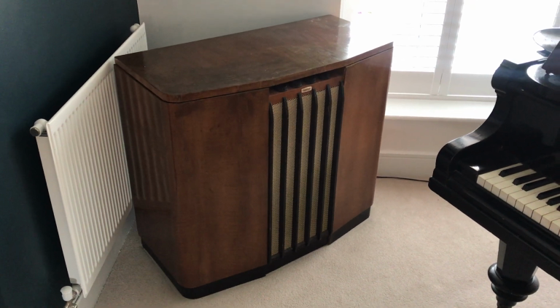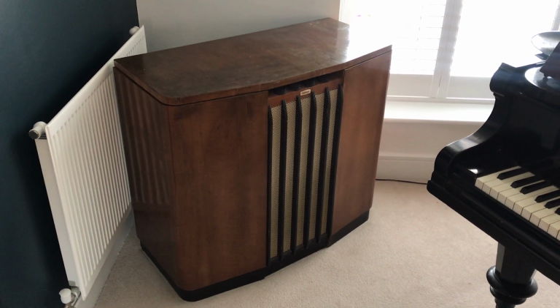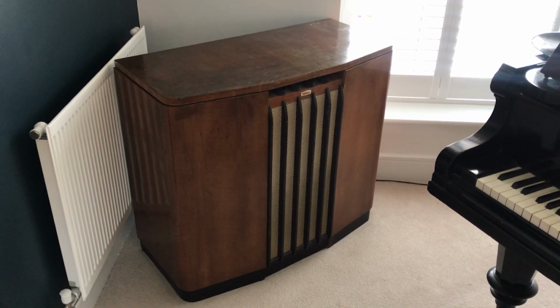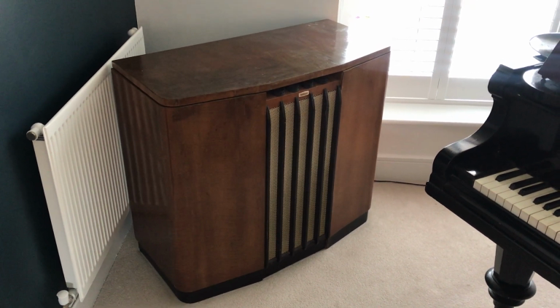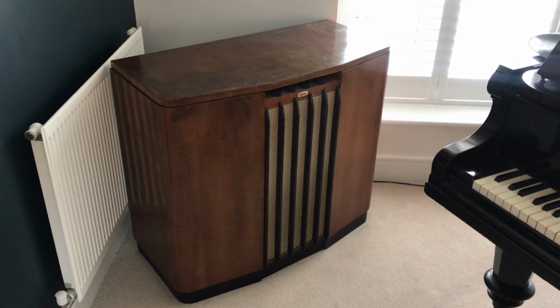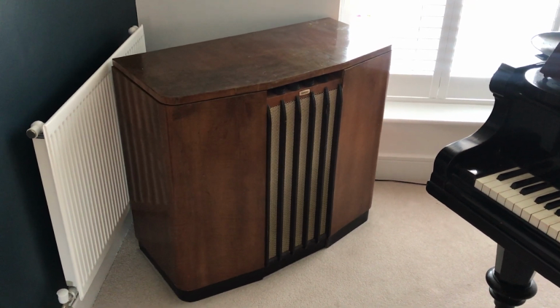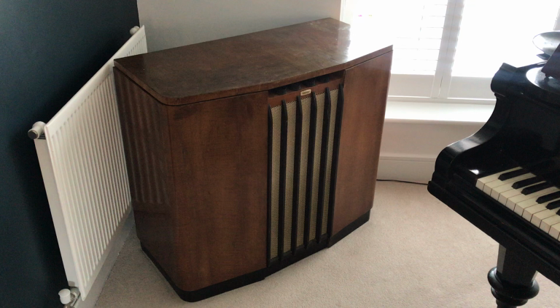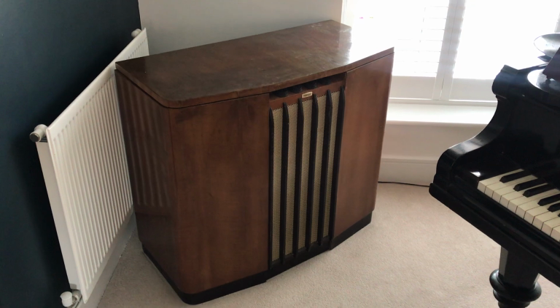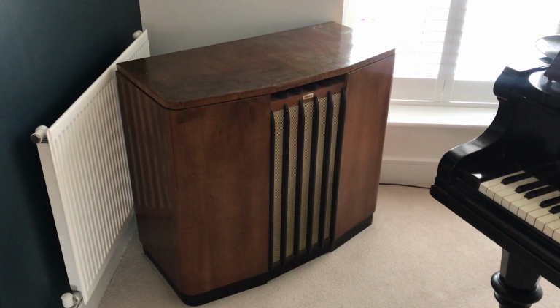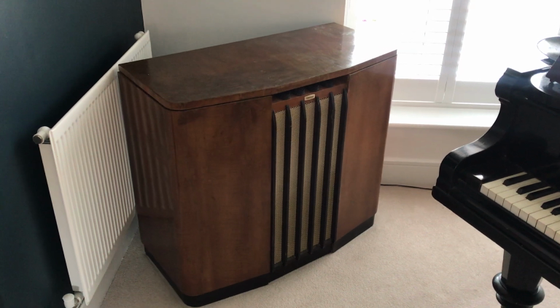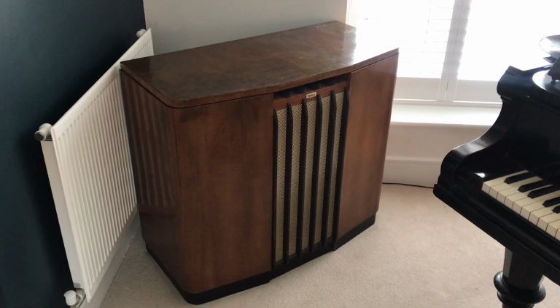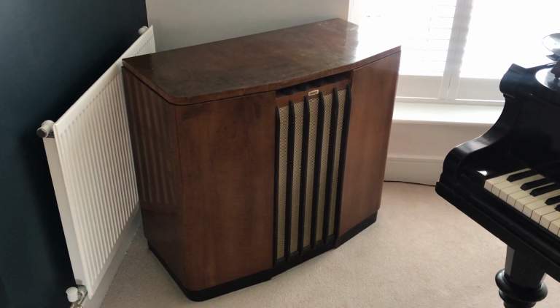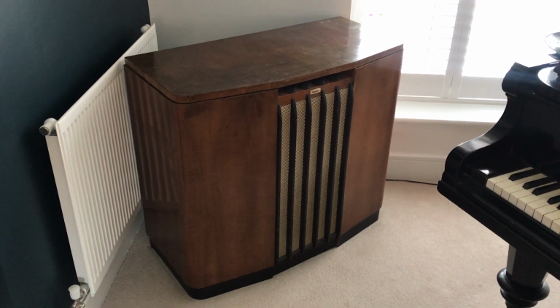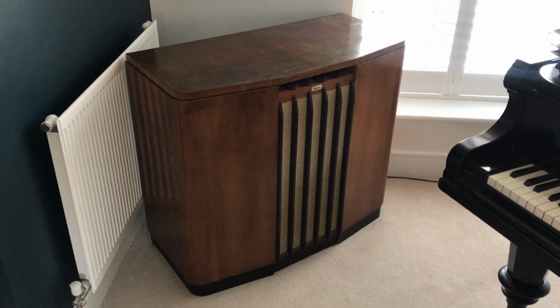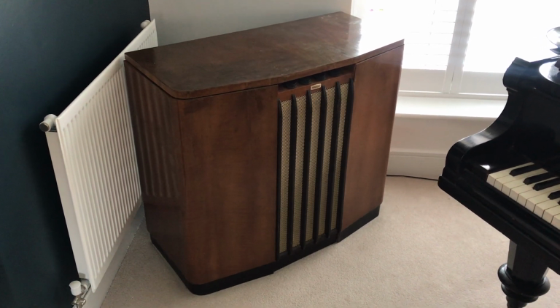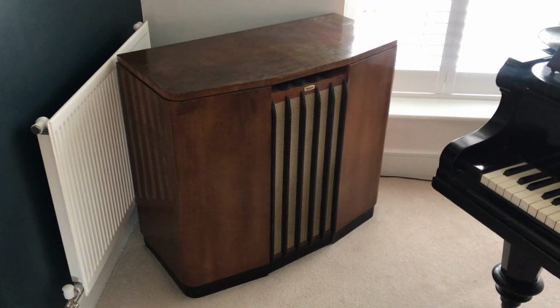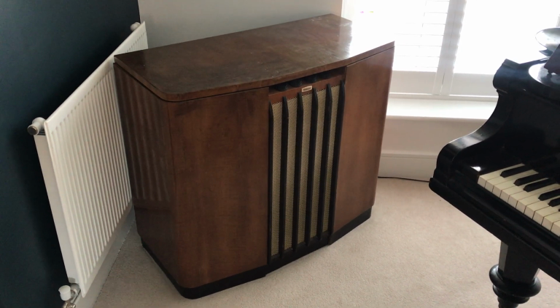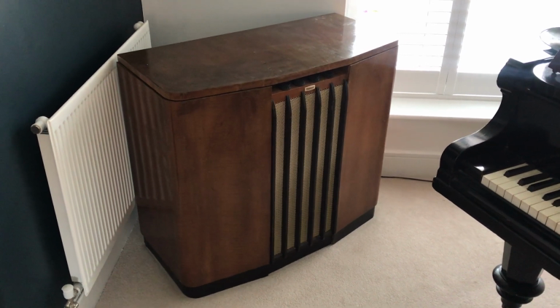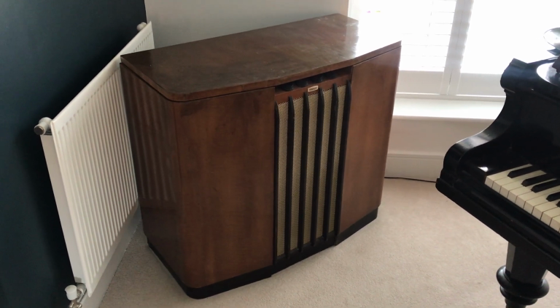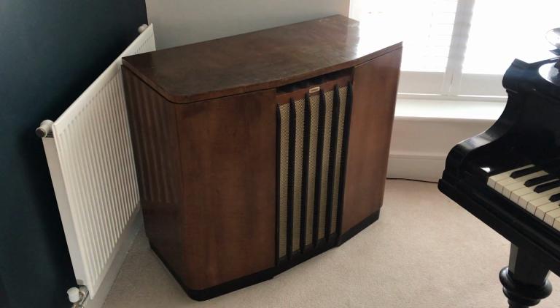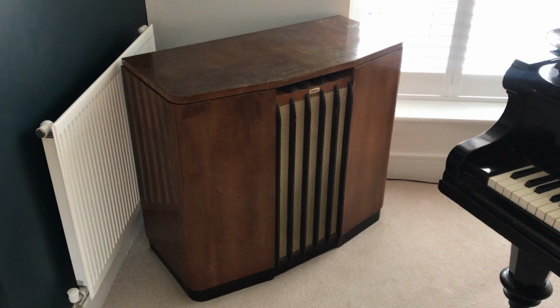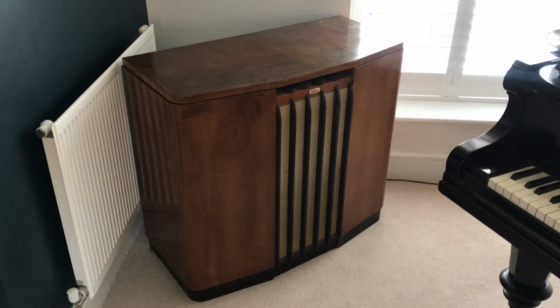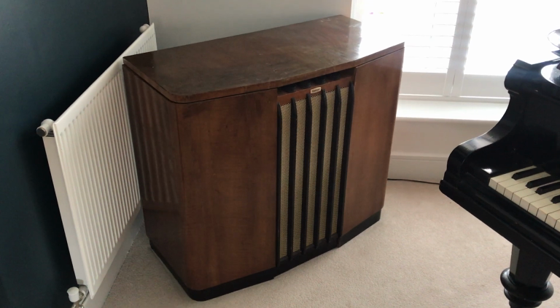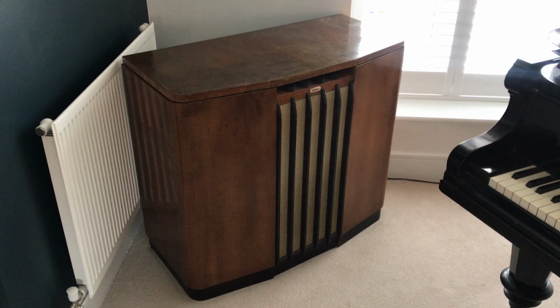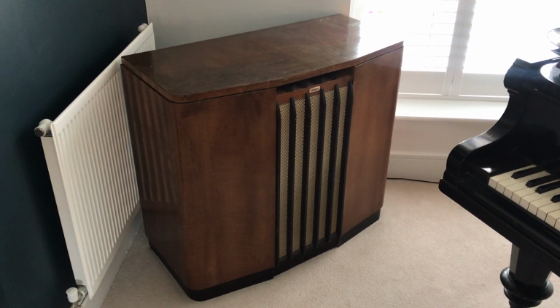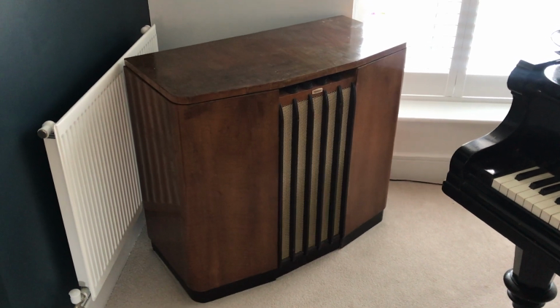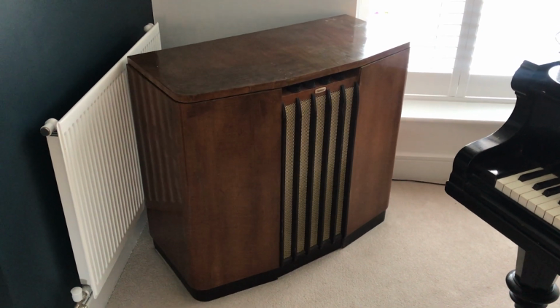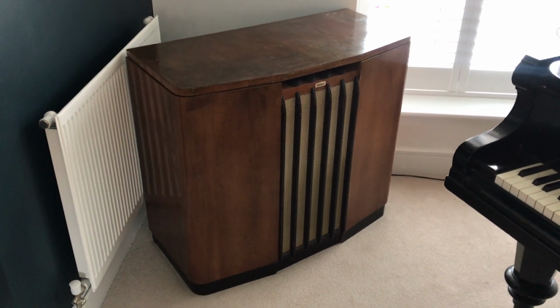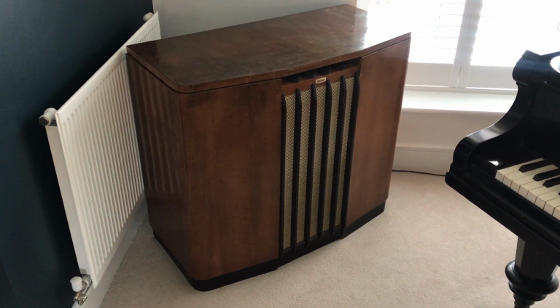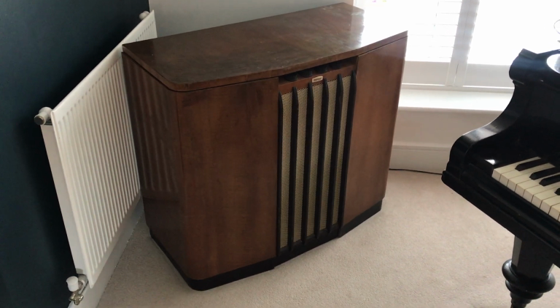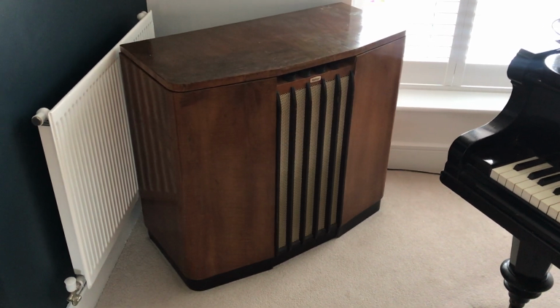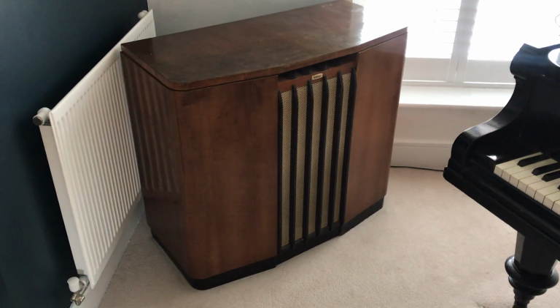This is a Ferguson Radiogram RG401 model from 1954. At the time it was the latest technology that was available, and let's see how it works.